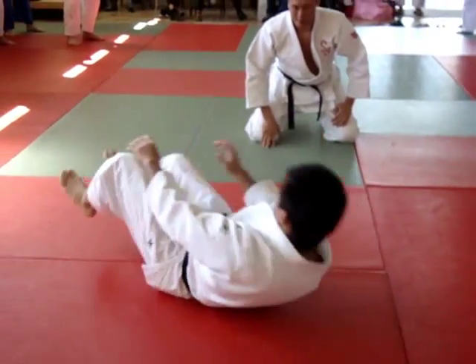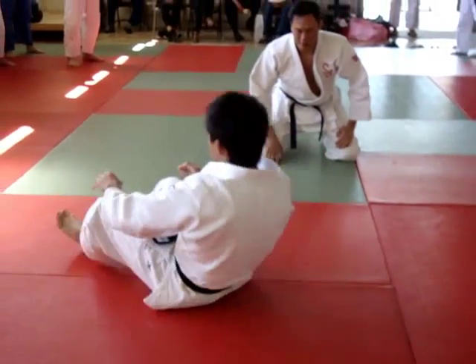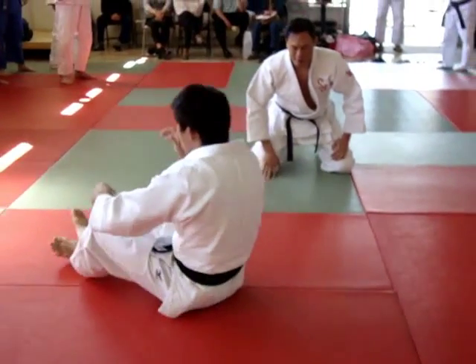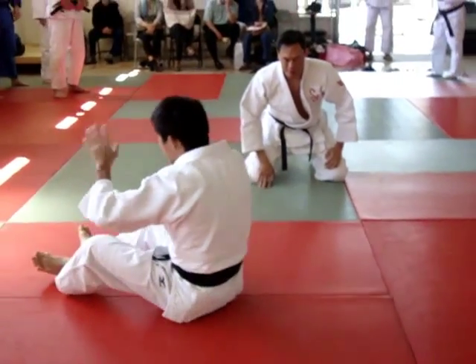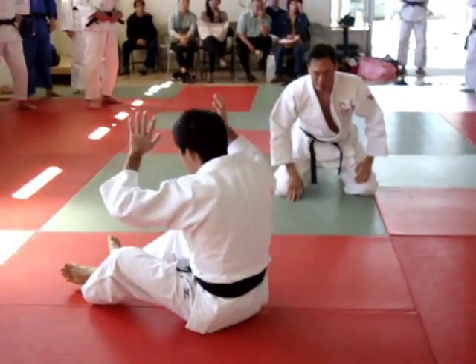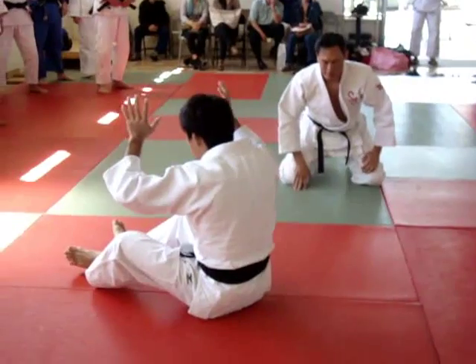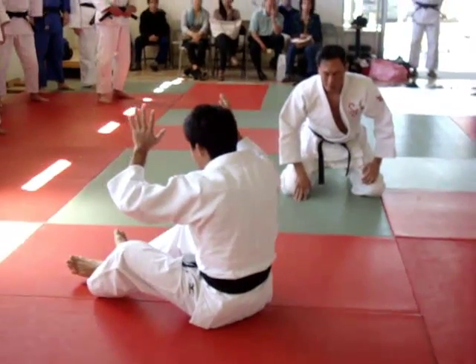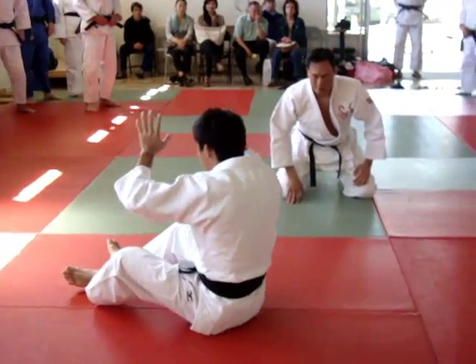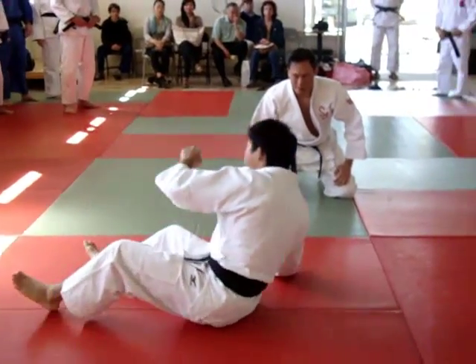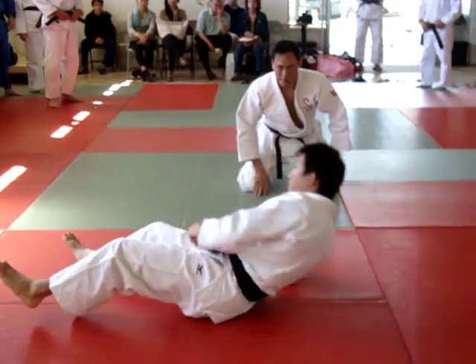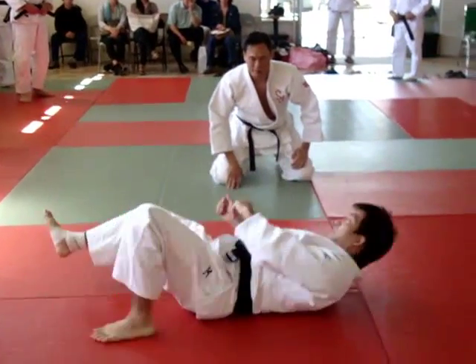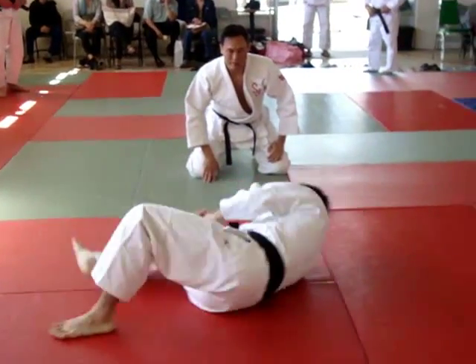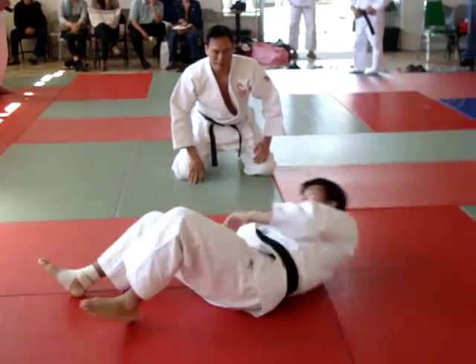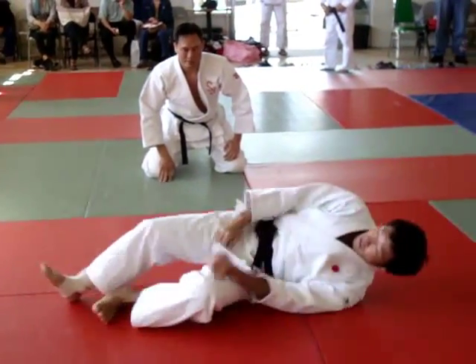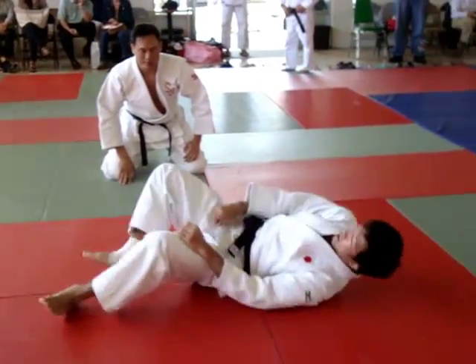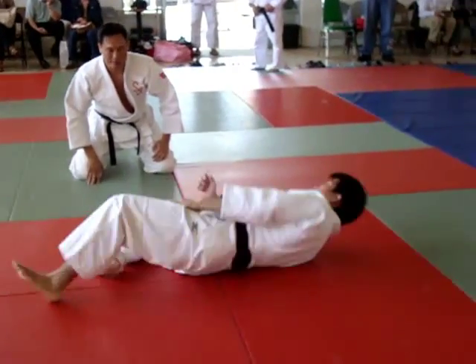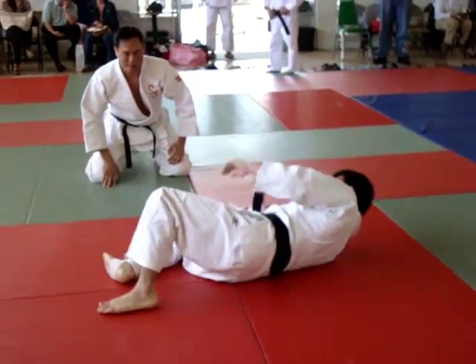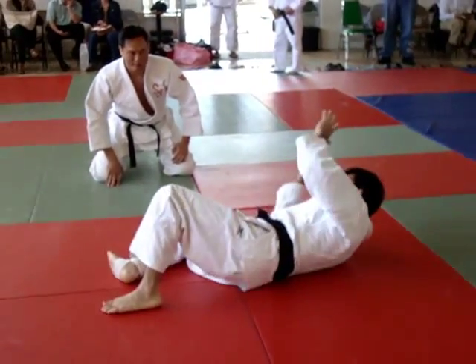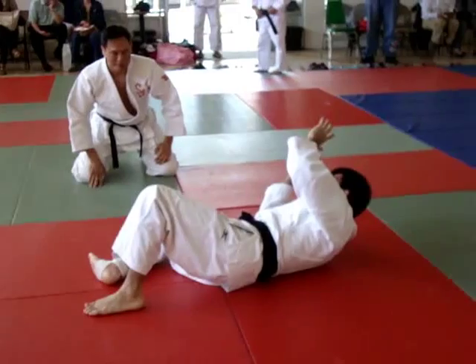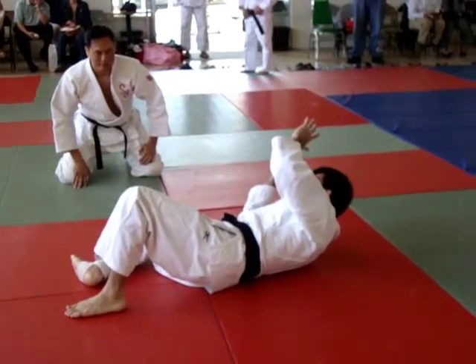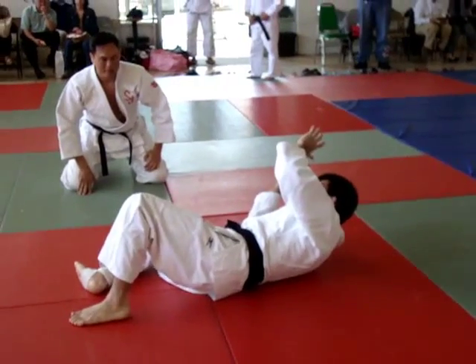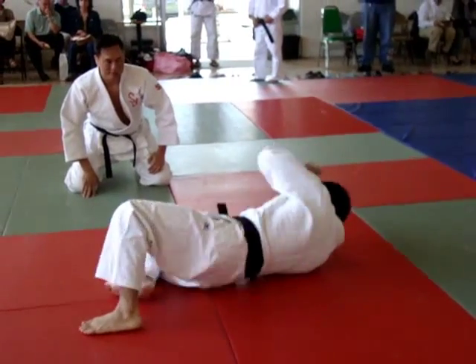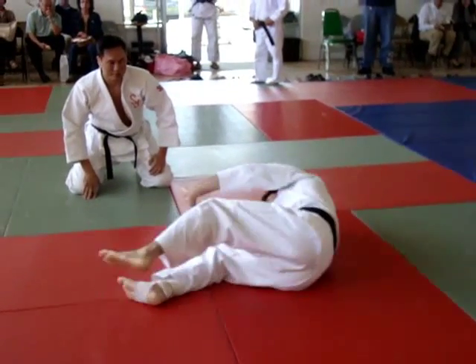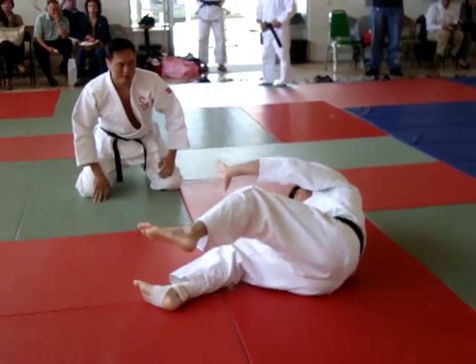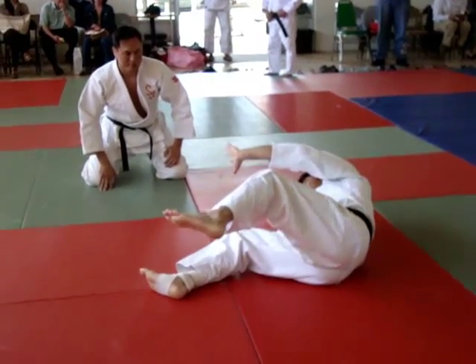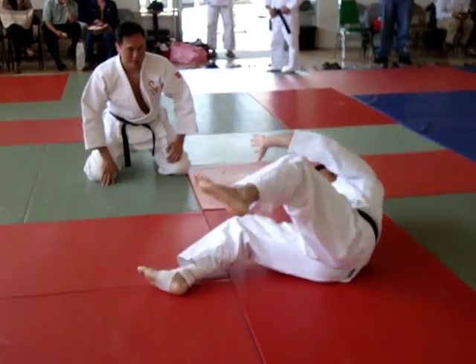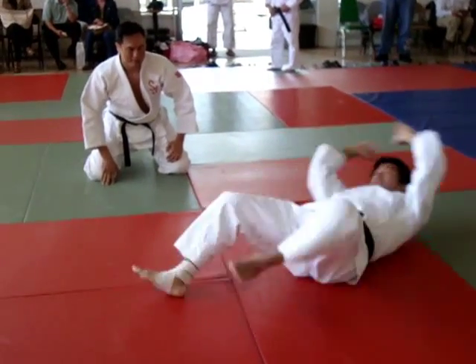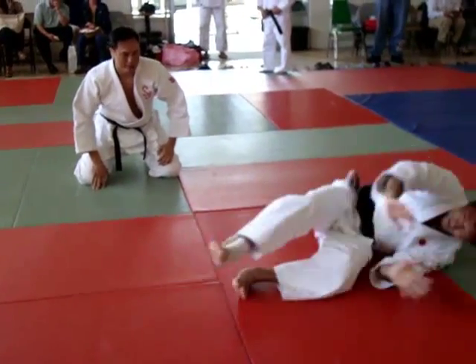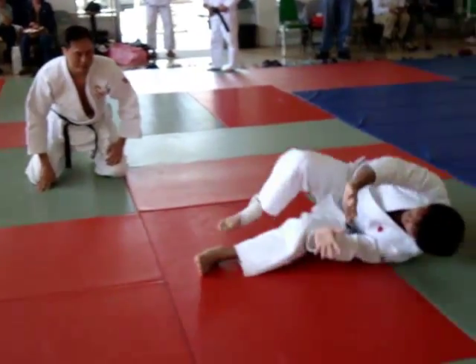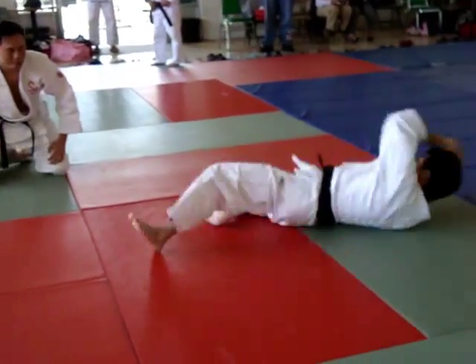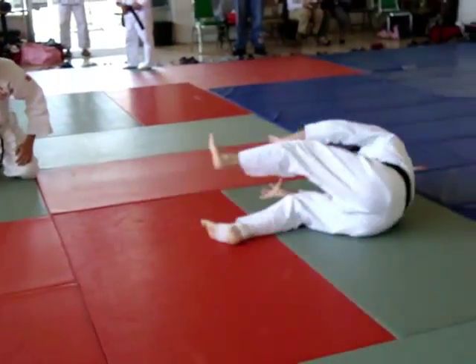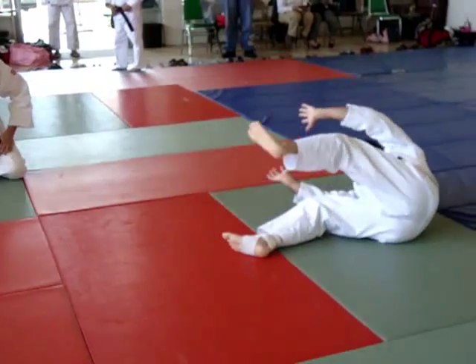It's important to use your hands. Not like this — you need to use your hands. Push away. Push back. Away. Push back. Away. That's important.